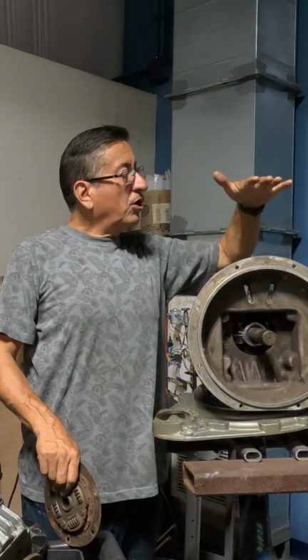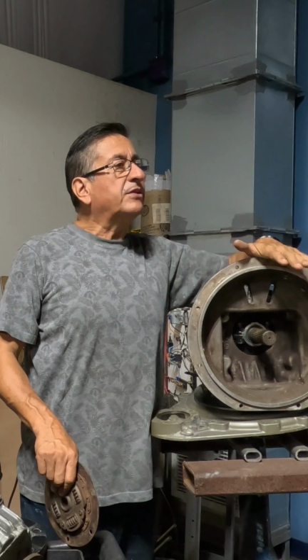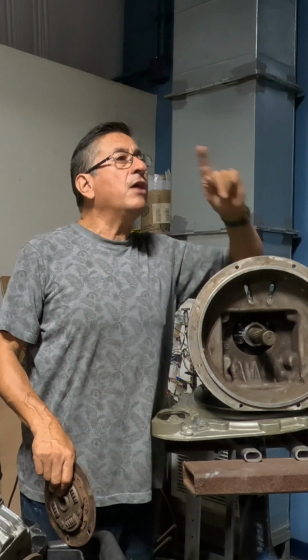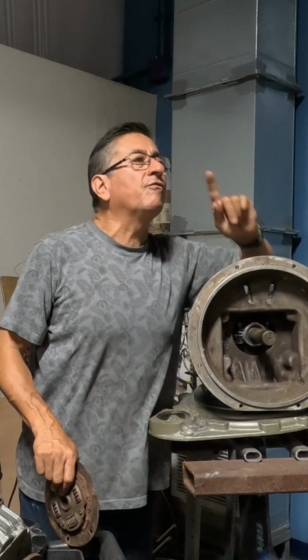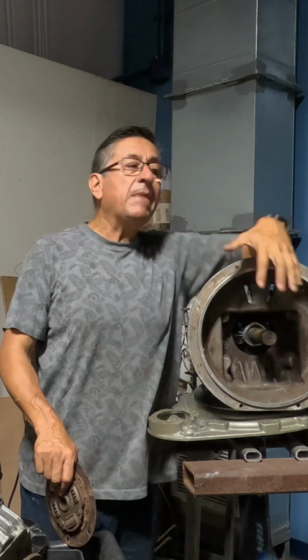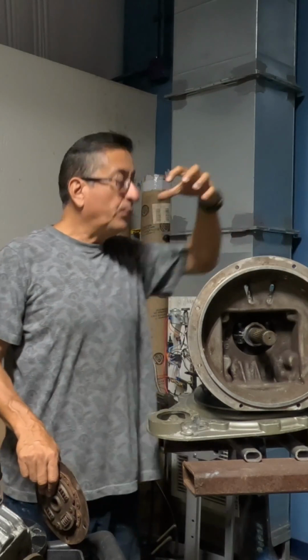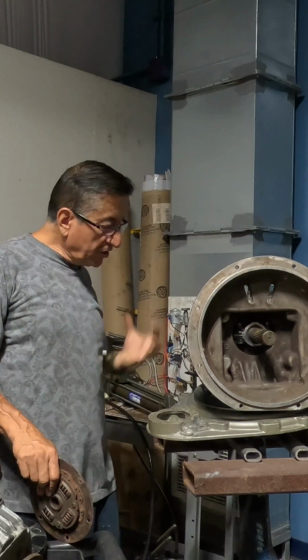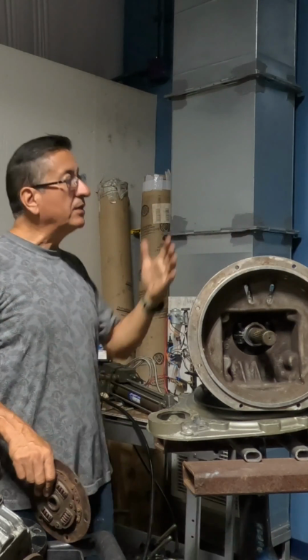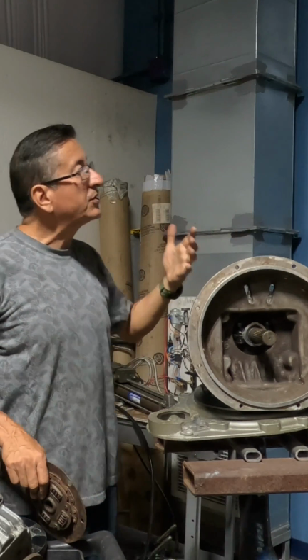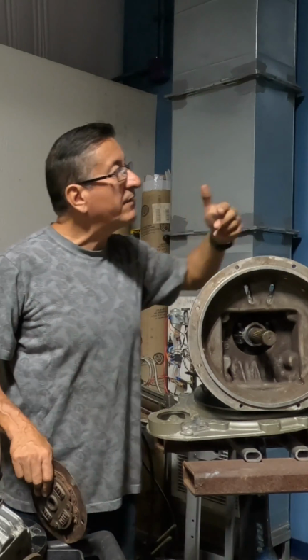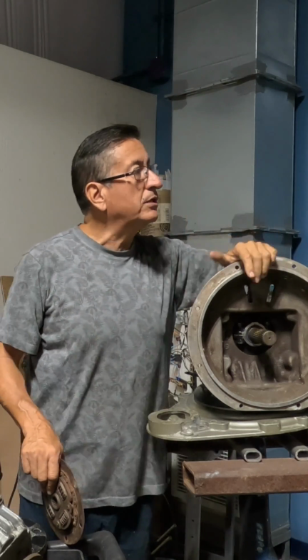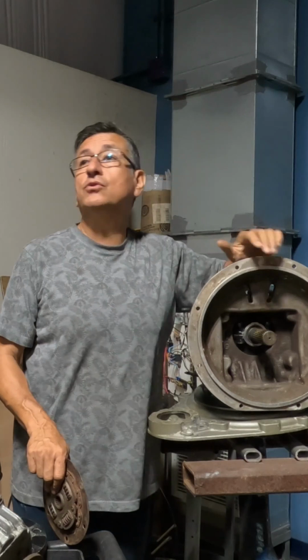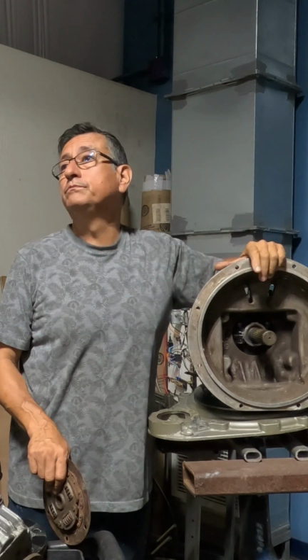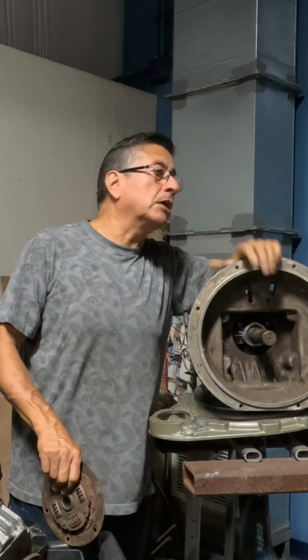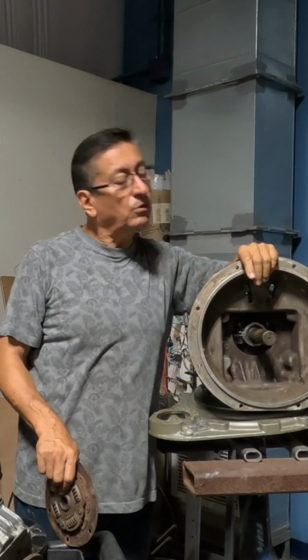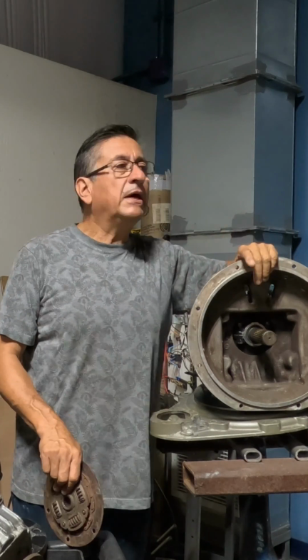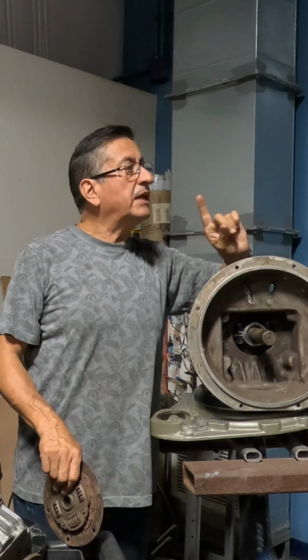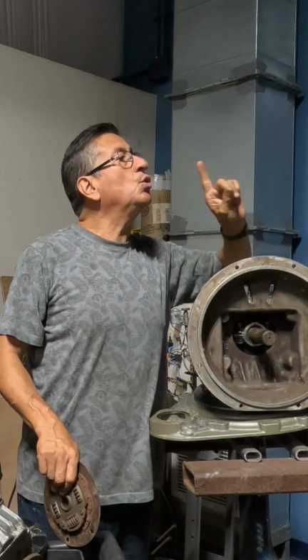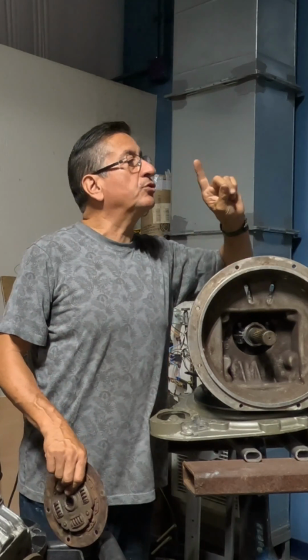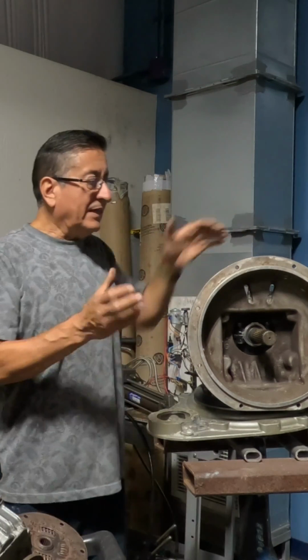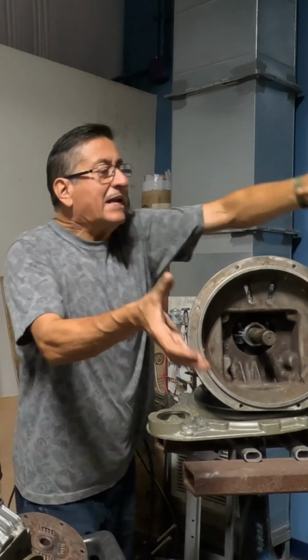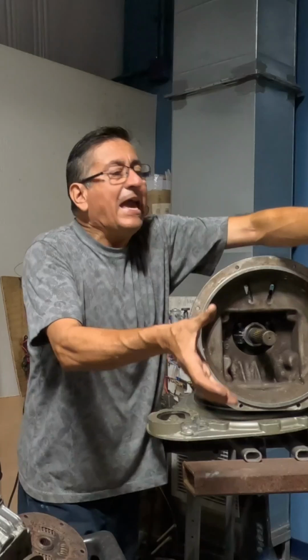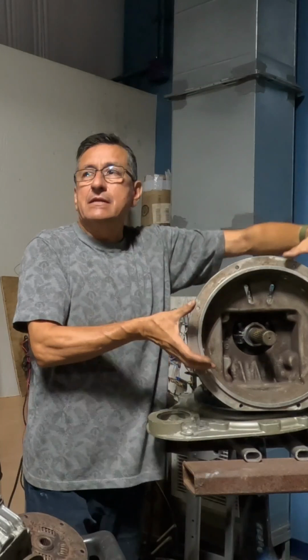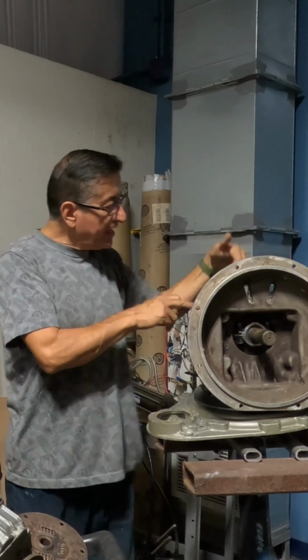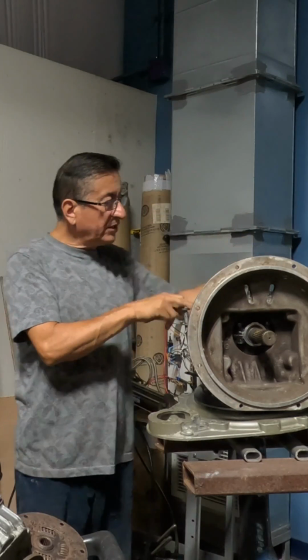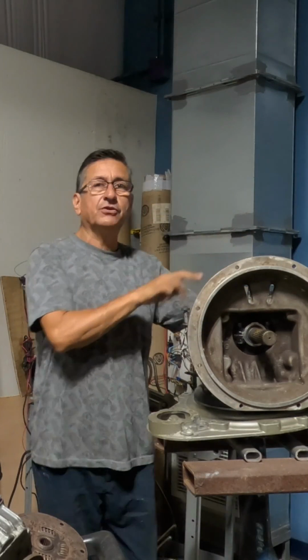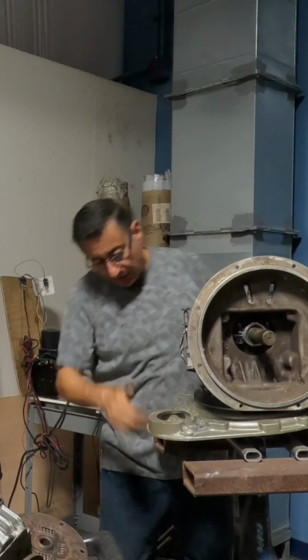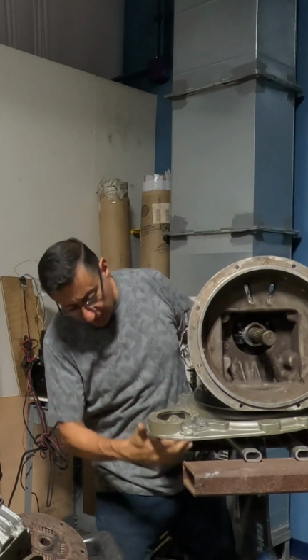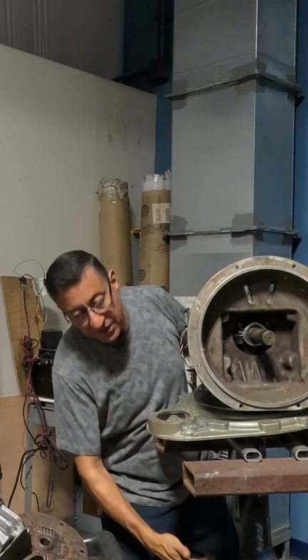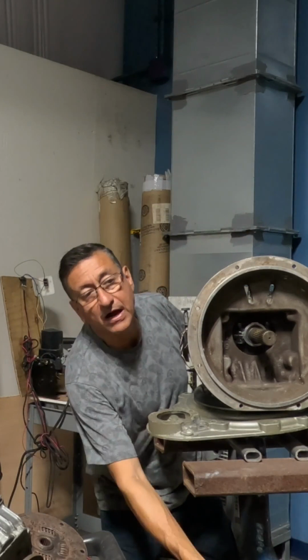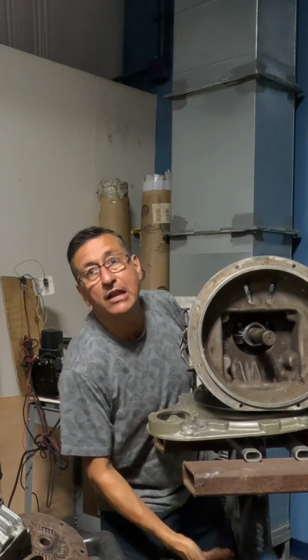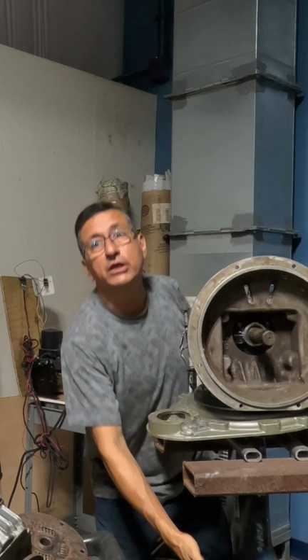The customer says, 'I want to convert my propulsion system in this sail drive unit into electric.' But there are two options. Look at this. Here is the engine, and here is the transmission, and this is the drive shaft and the lower unit.